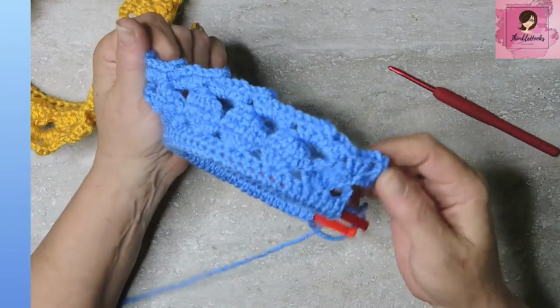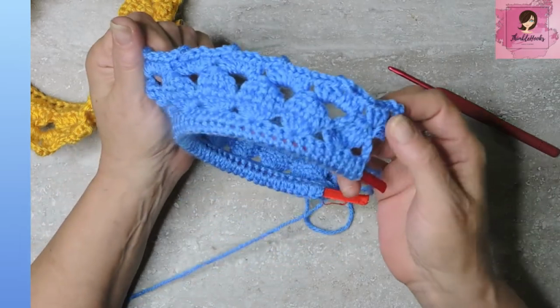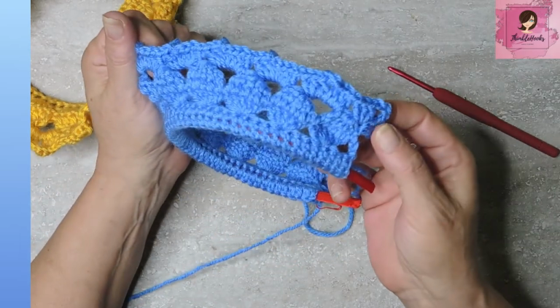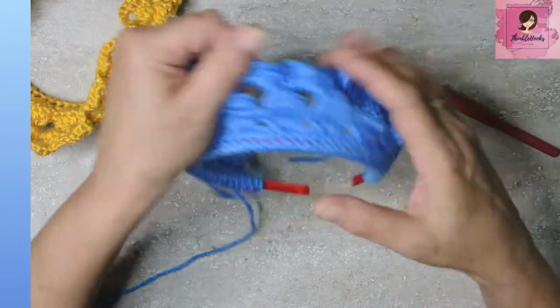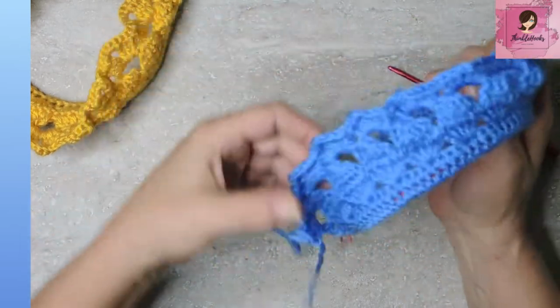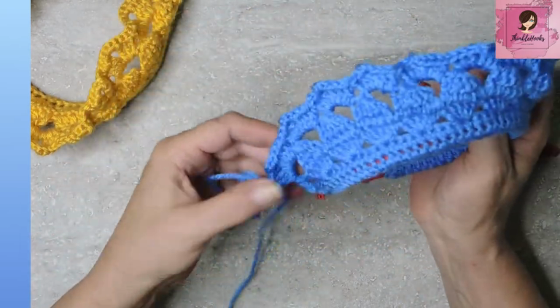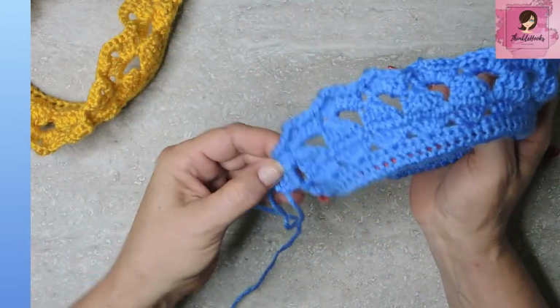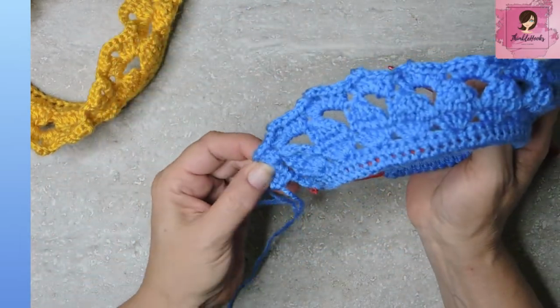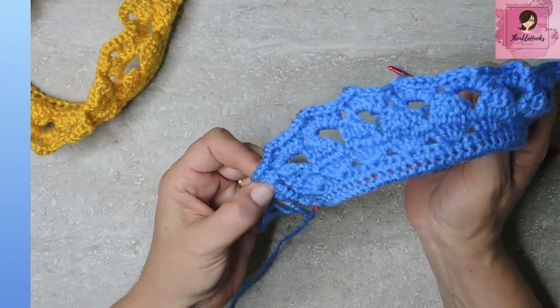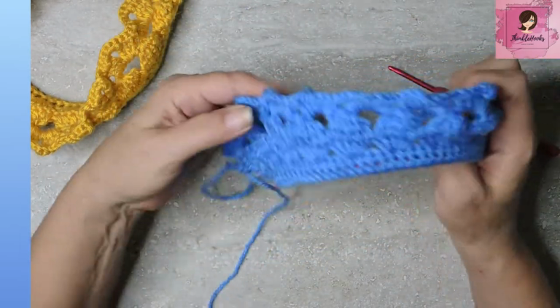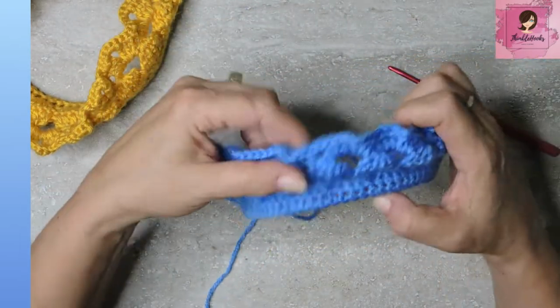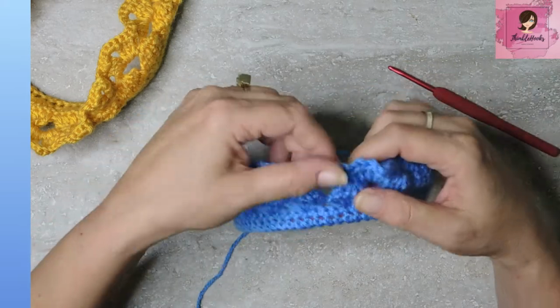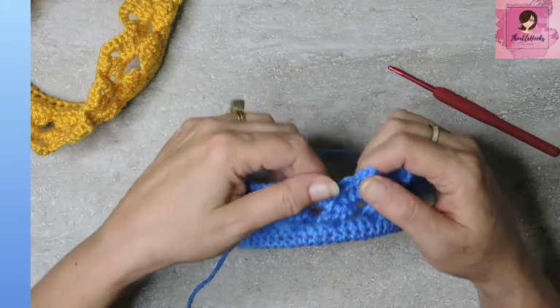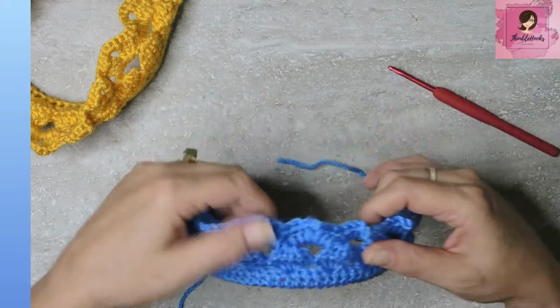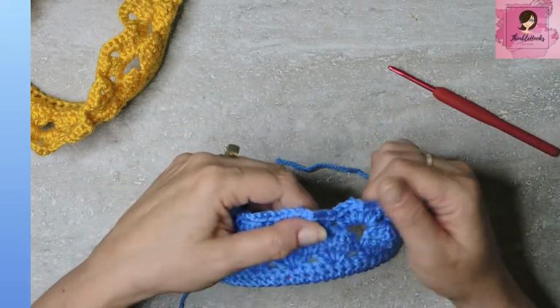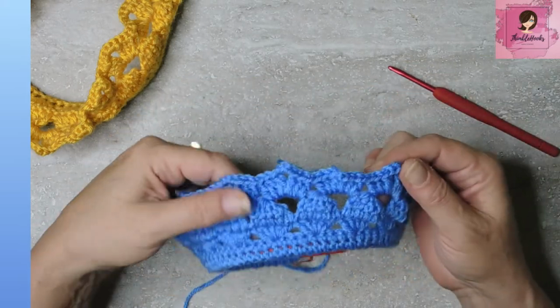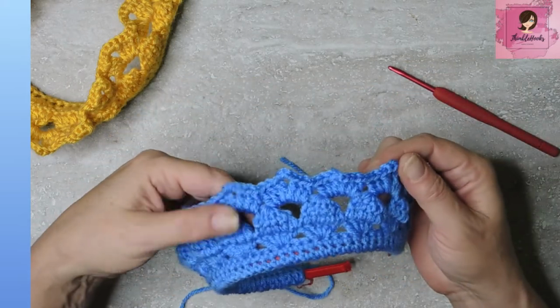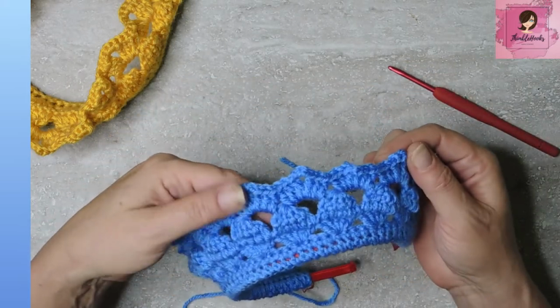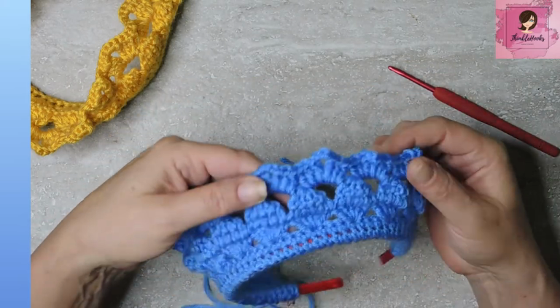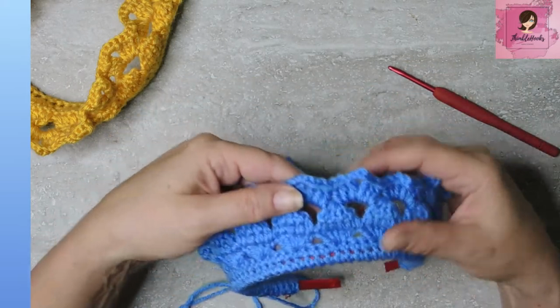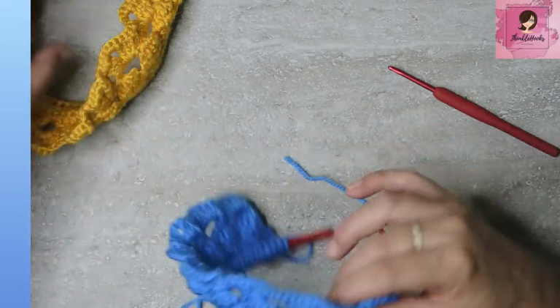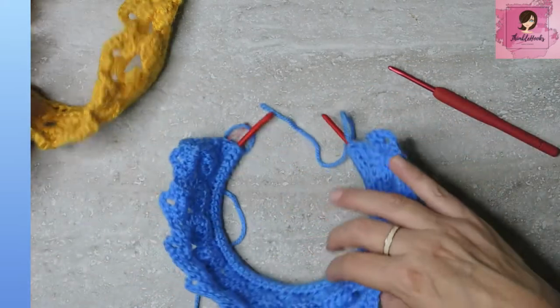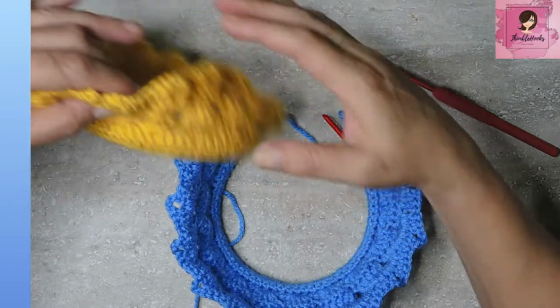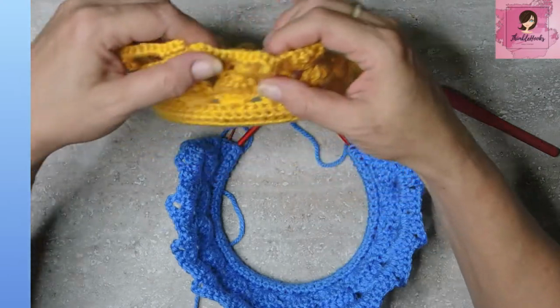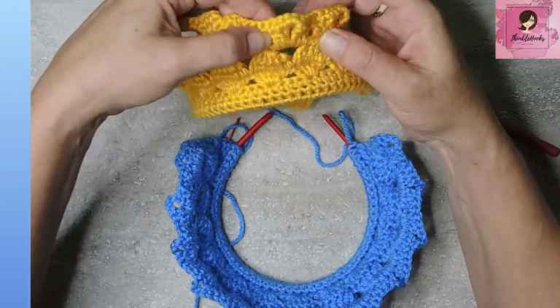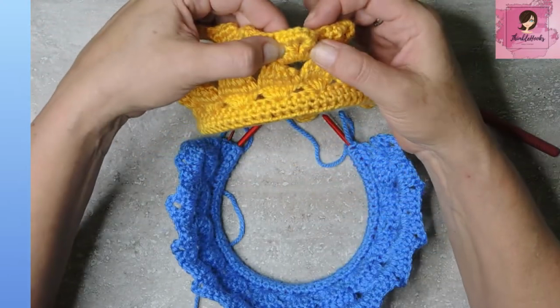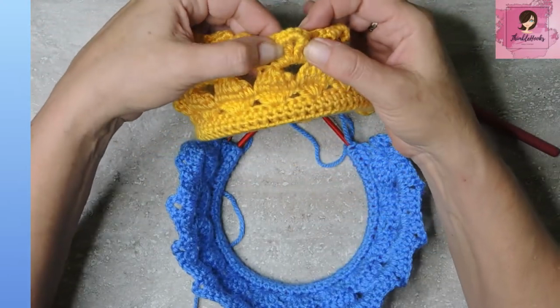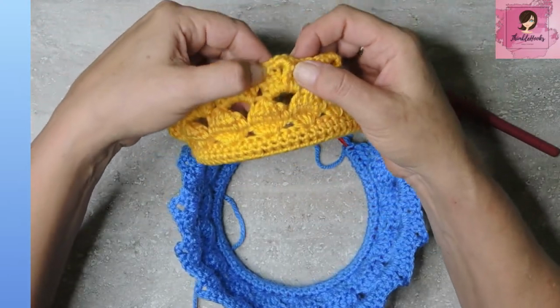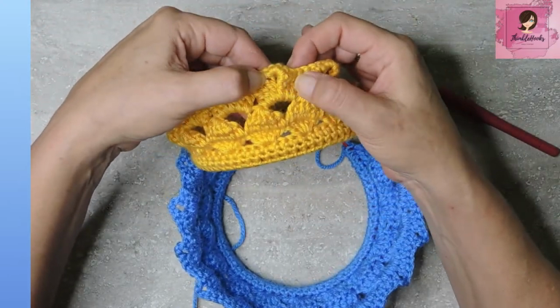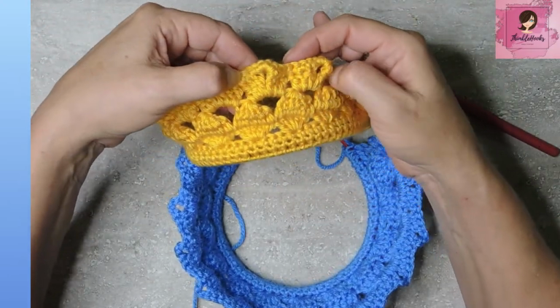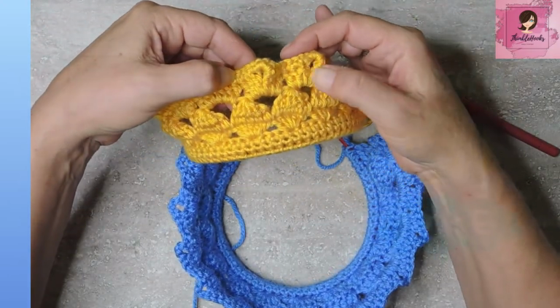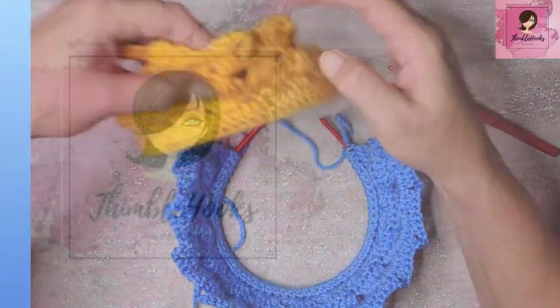Now we have a point on this side and a point just like it on the other side — all of these are pointy, starting to look like a crown! We're almost finished.